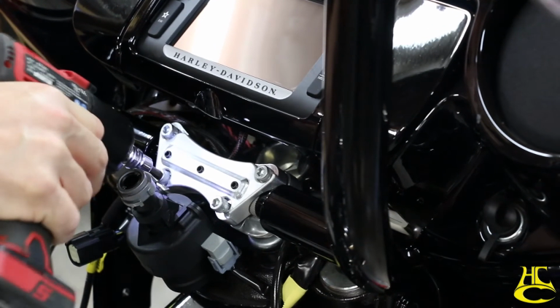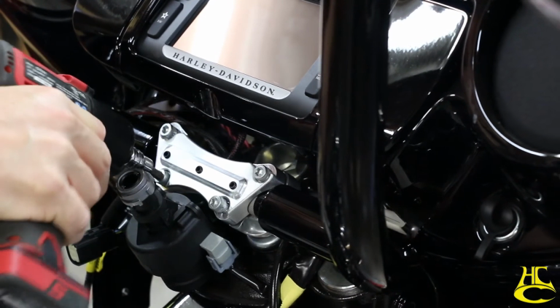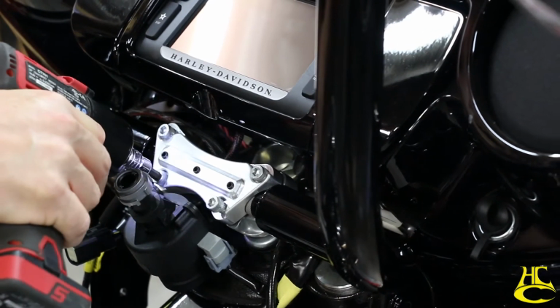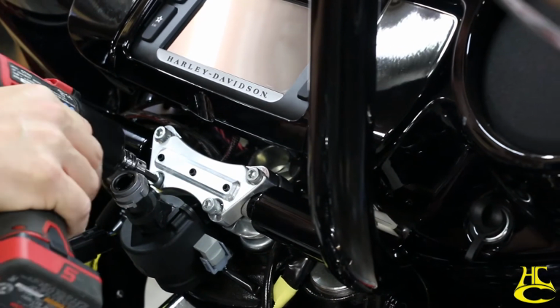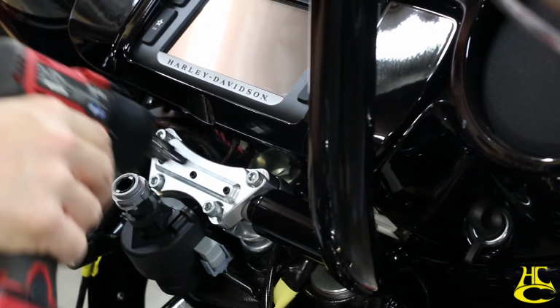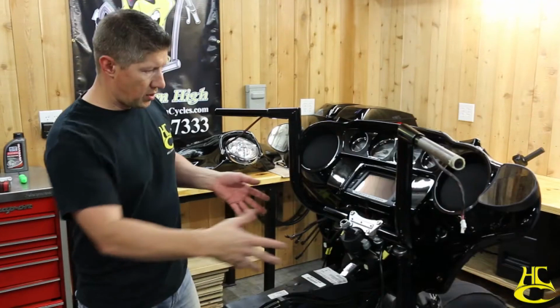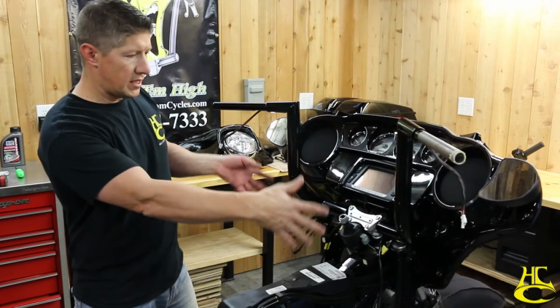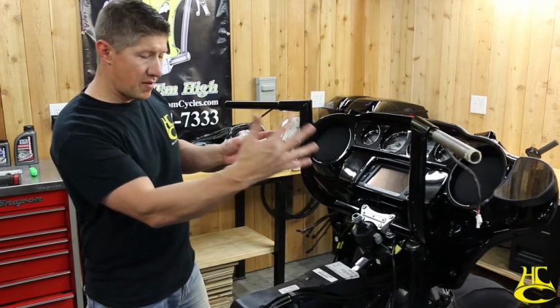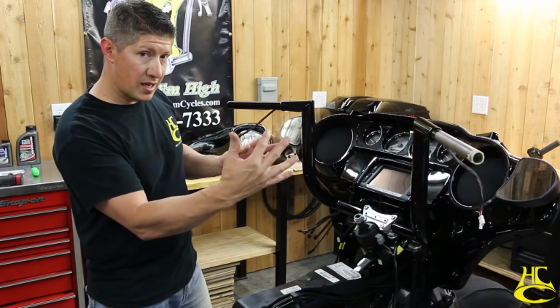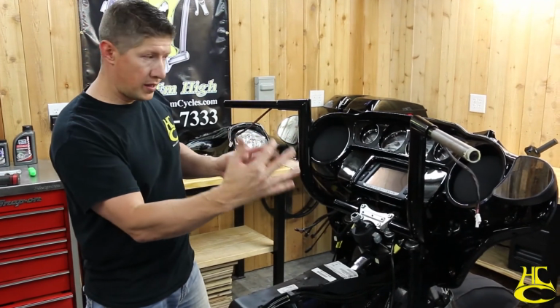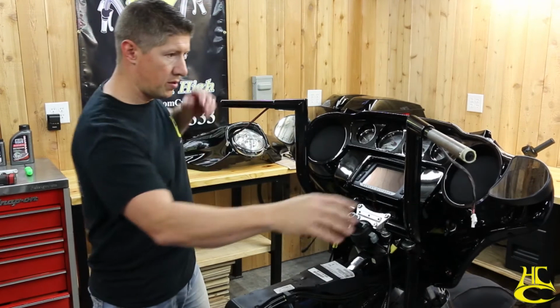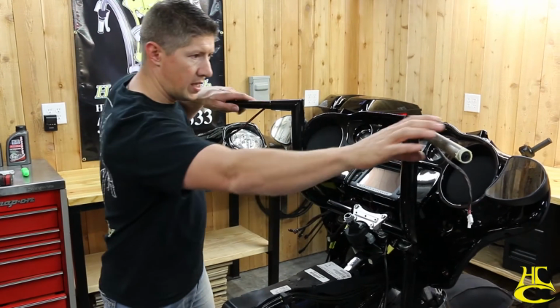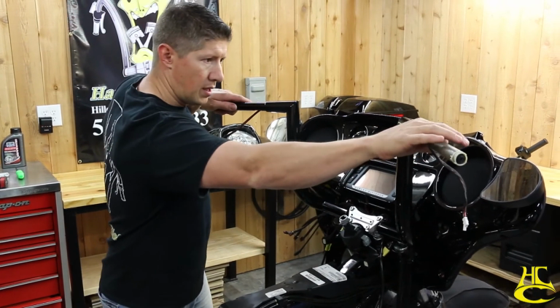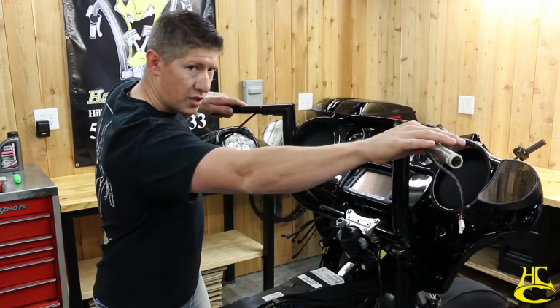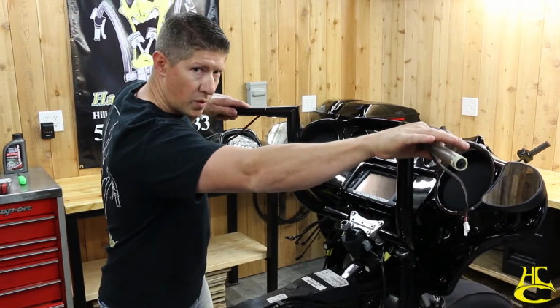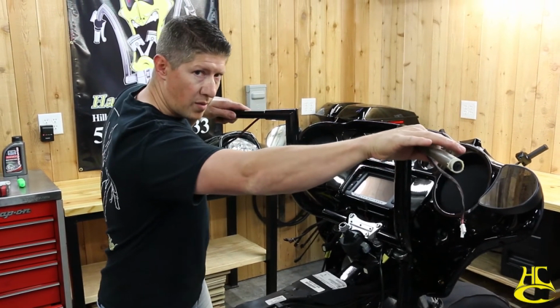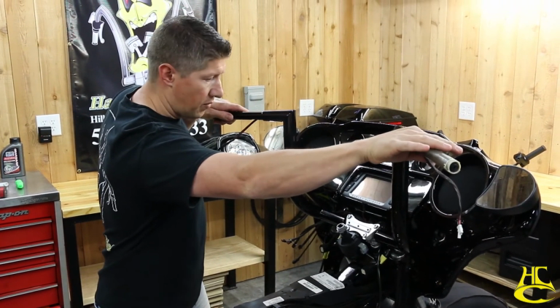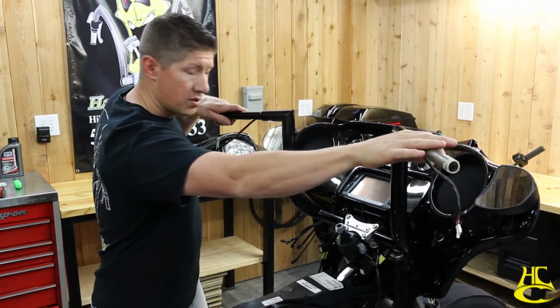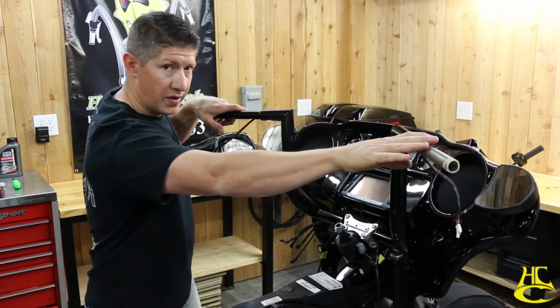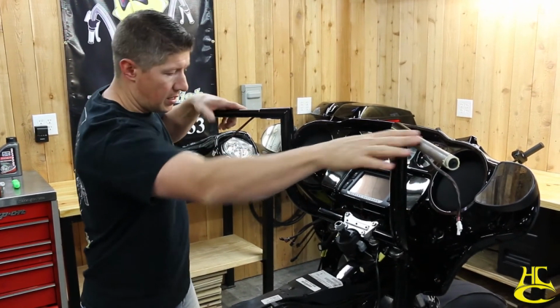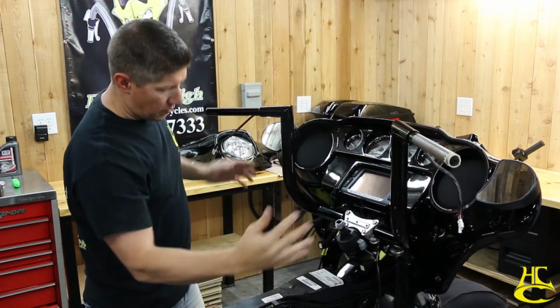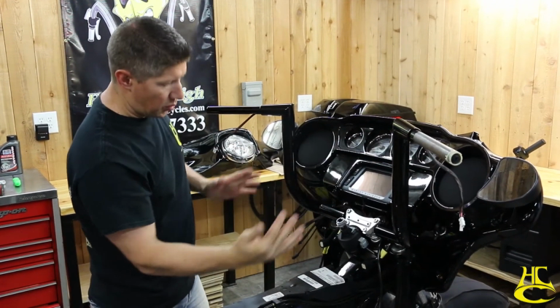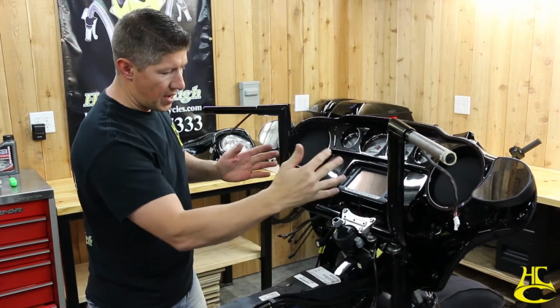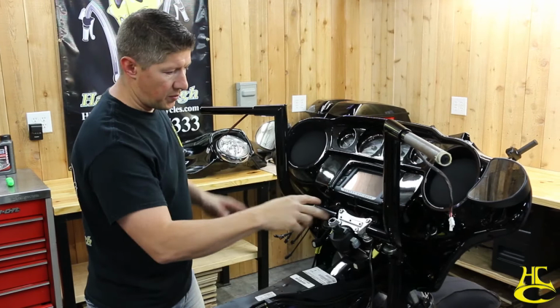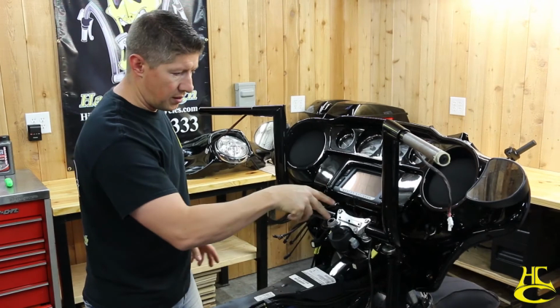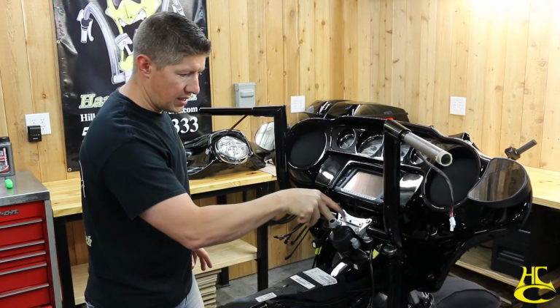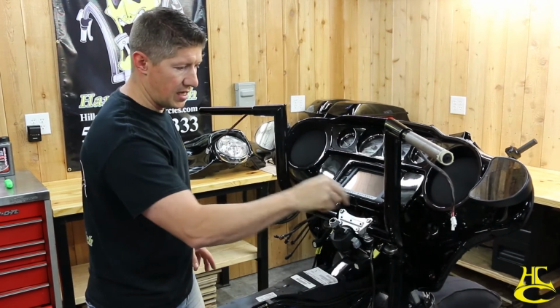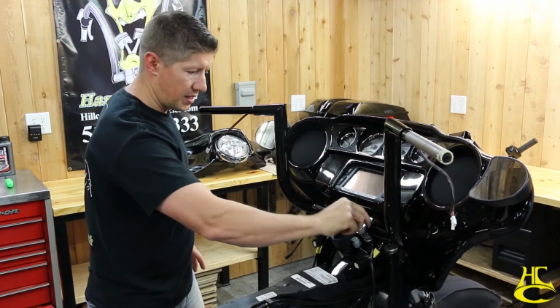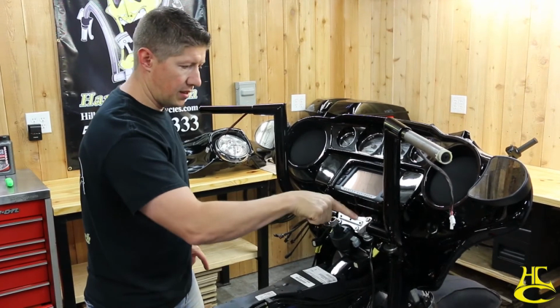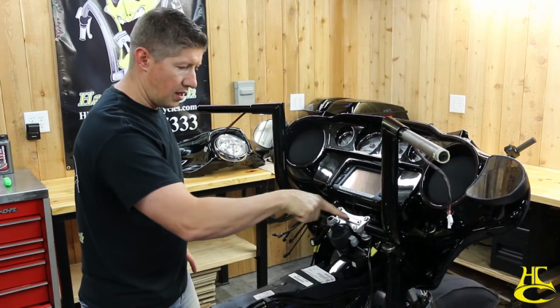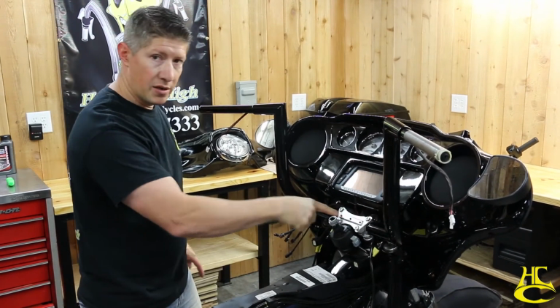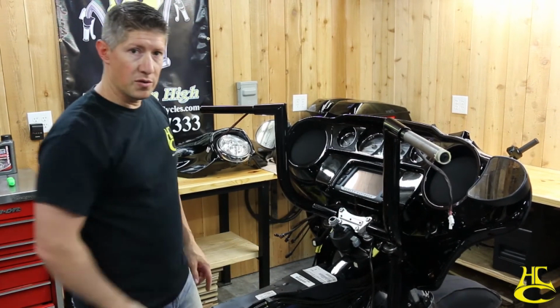It's in there kind of loose right now. We're going to set the fairing back up on there so we can adjust where we want the handlebars in relation to the fairing, and then we'll pull this back up and go ahead and tighten everything down and lock down our set screws.